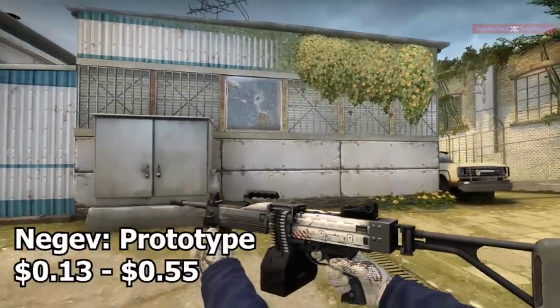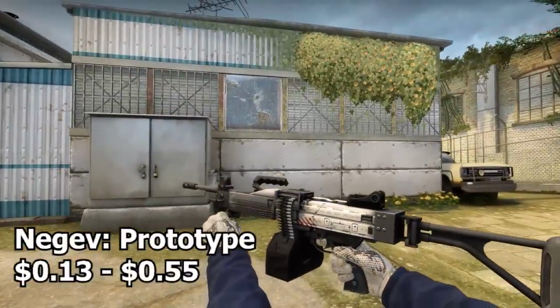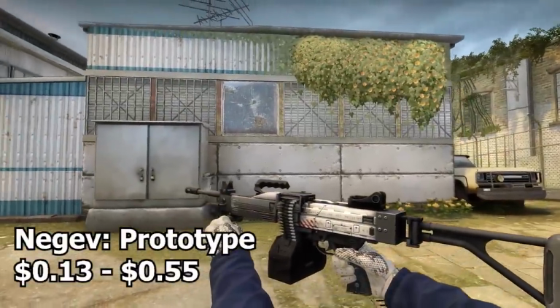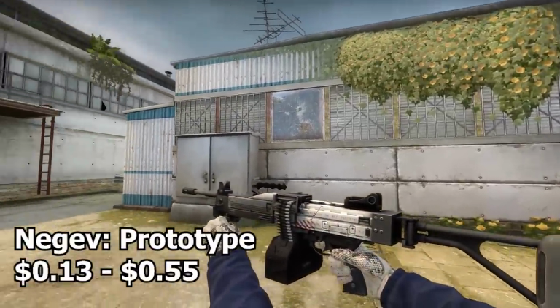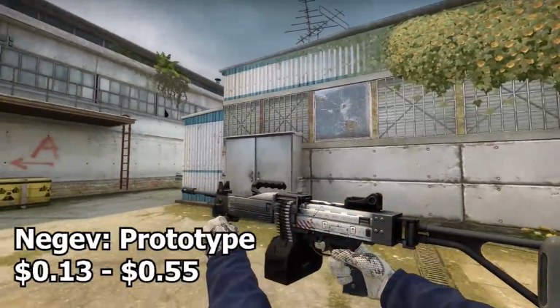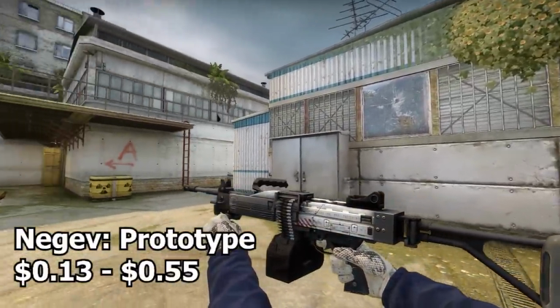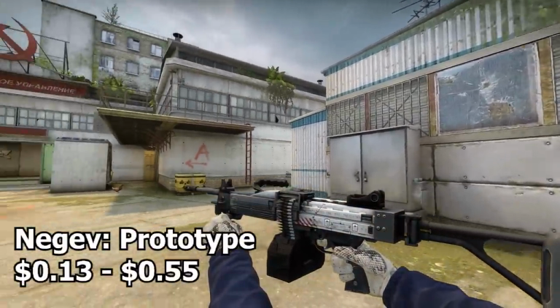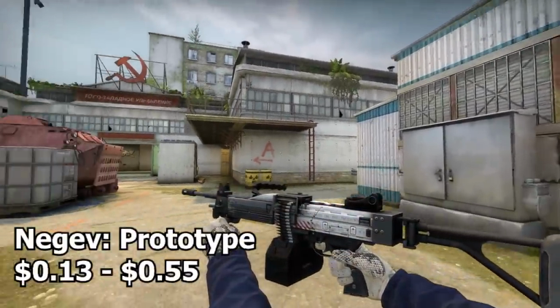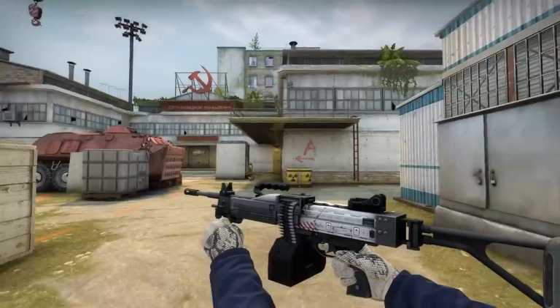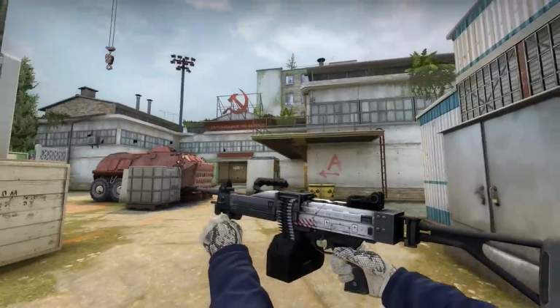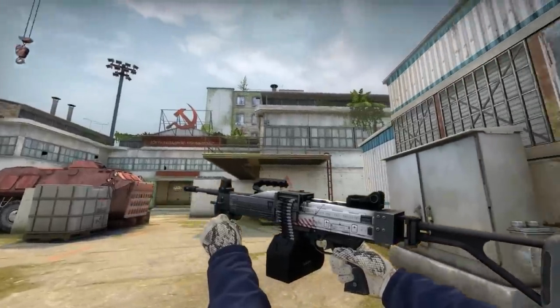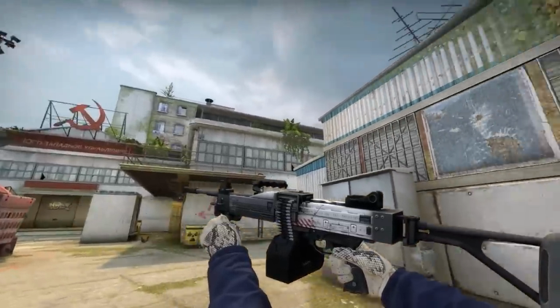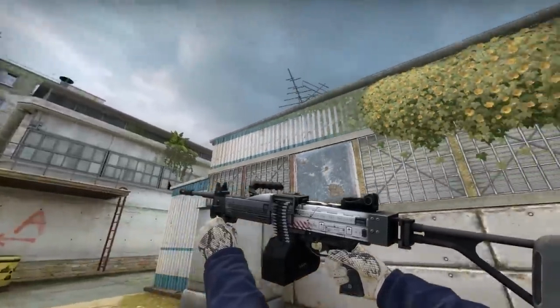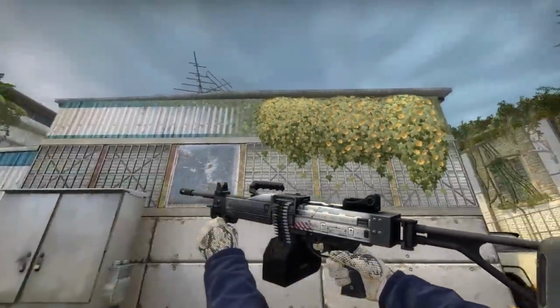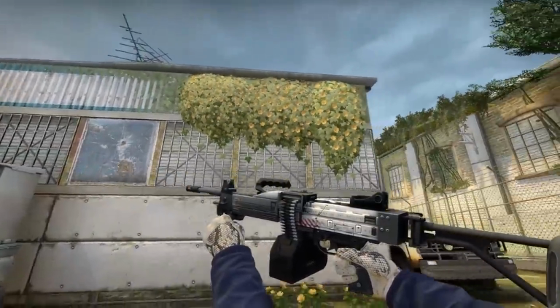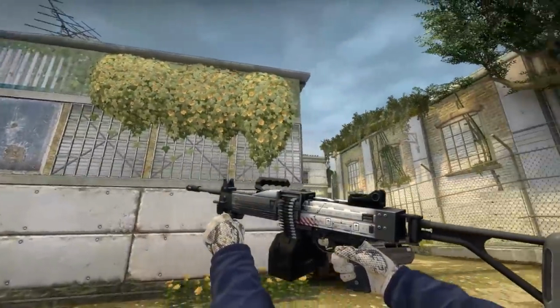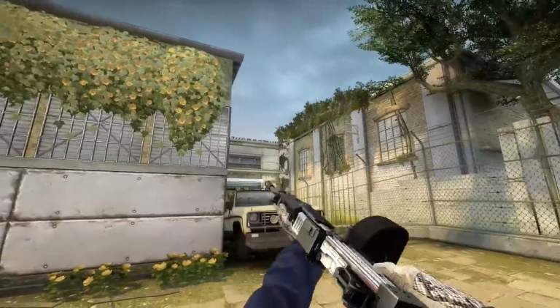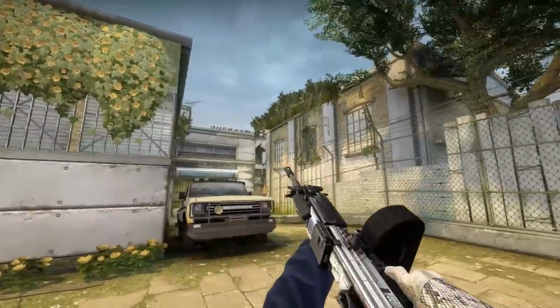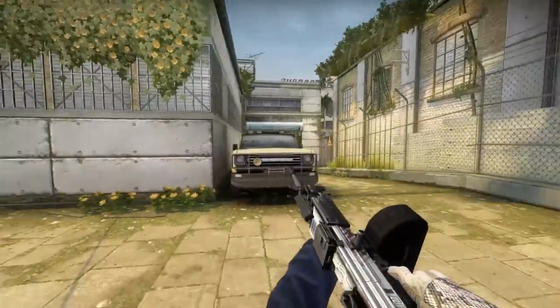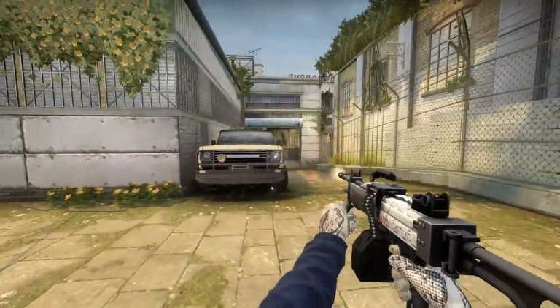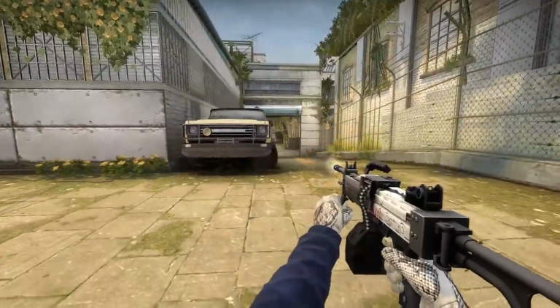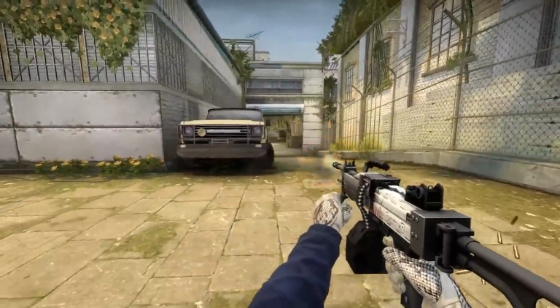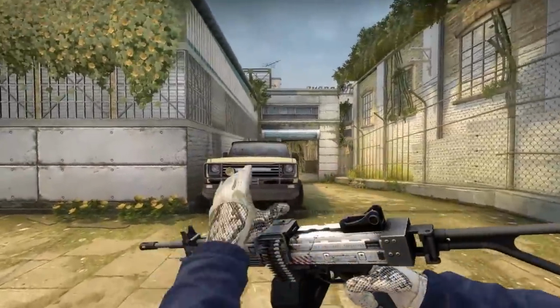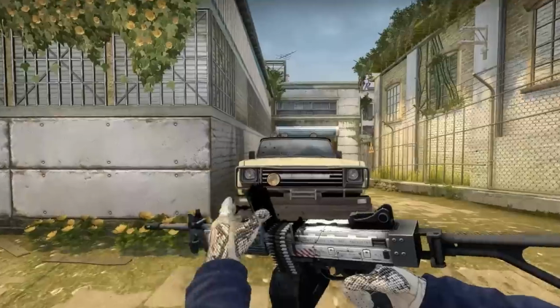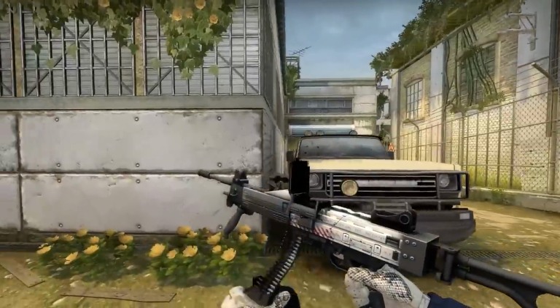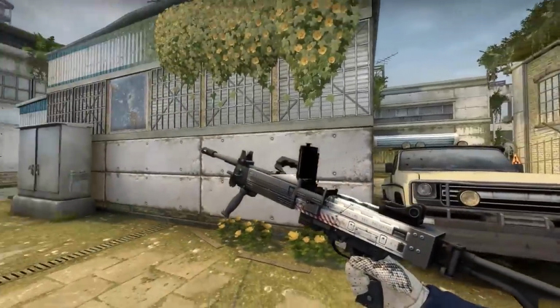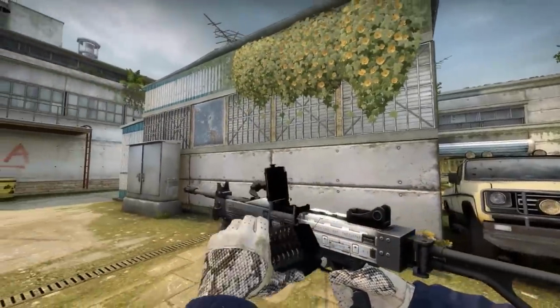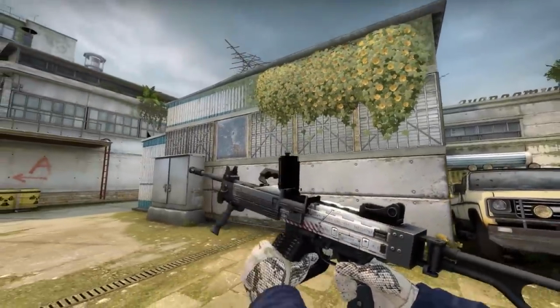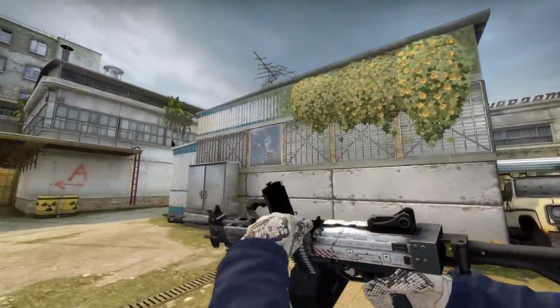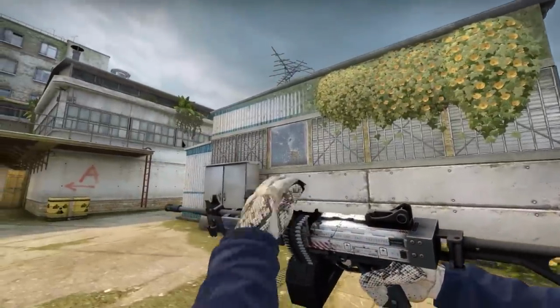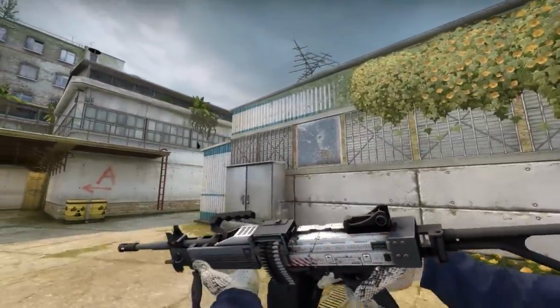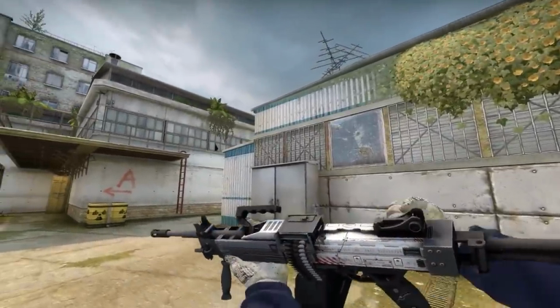Next up we have the Negev Prototype, one of the newer skins from the Prisma 2 collection. It's one of the cheaper Mil-Spec skins so you definitely can't go wrong. It's a pretty solid skin — has a little bit of red on it but it's mostly white, with some default-looking sections too.